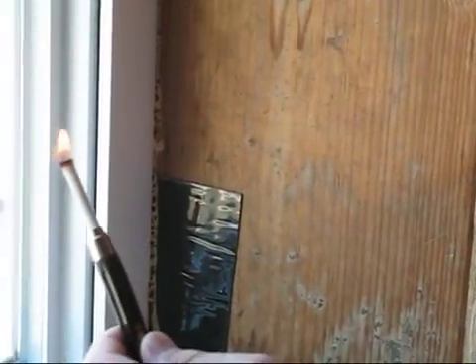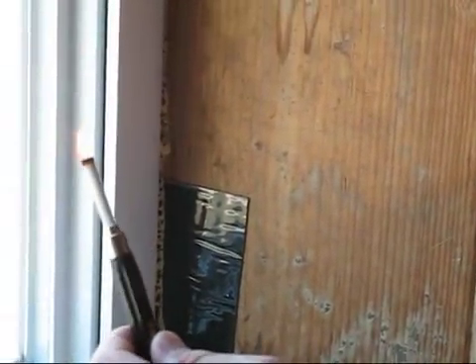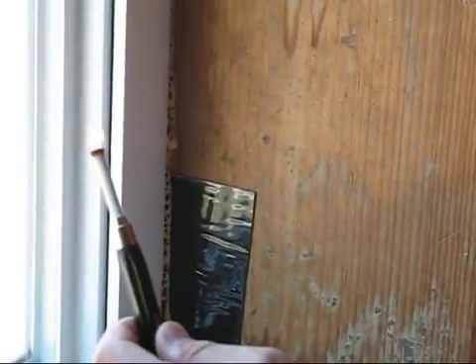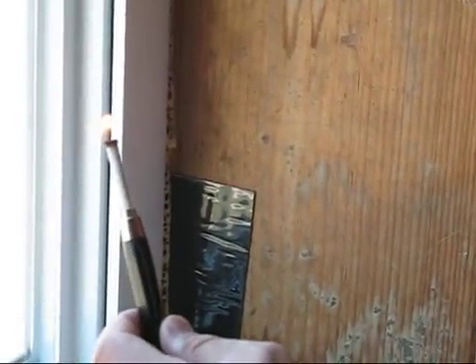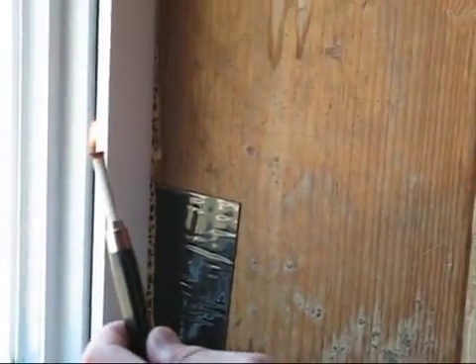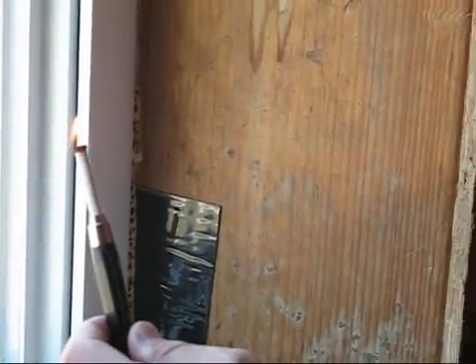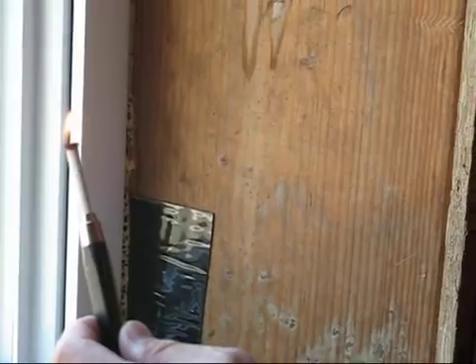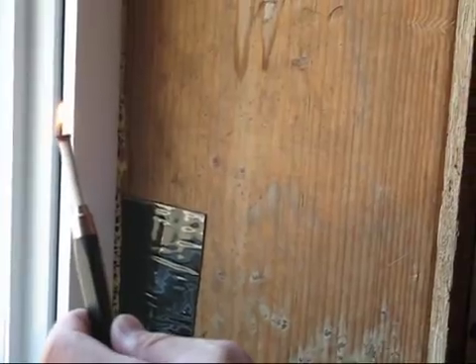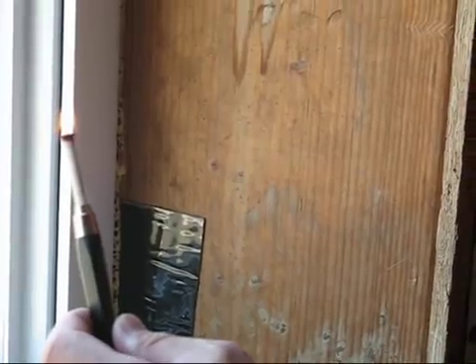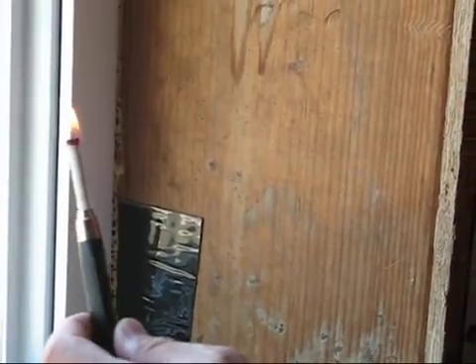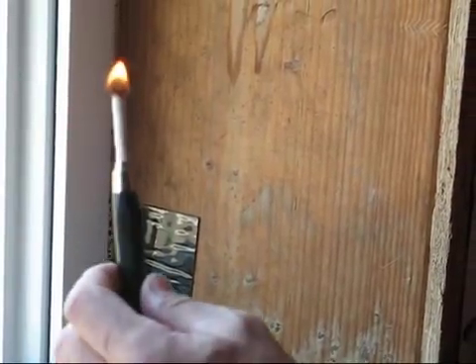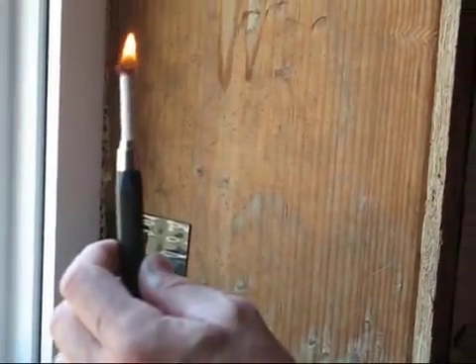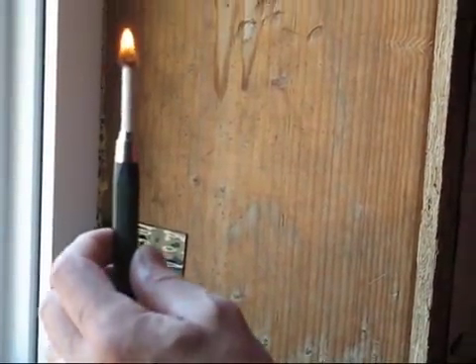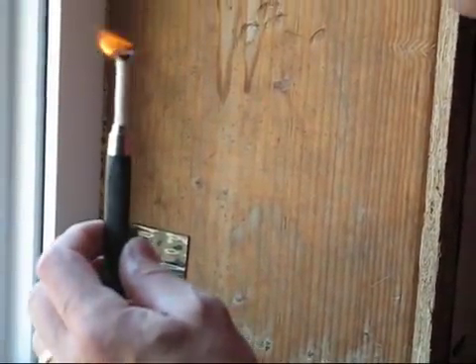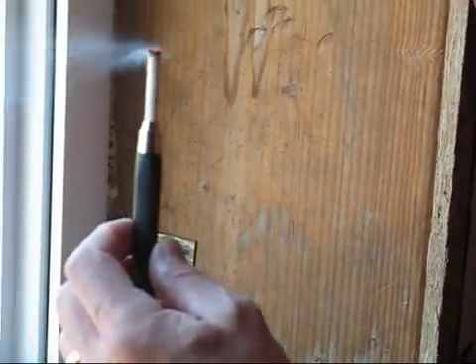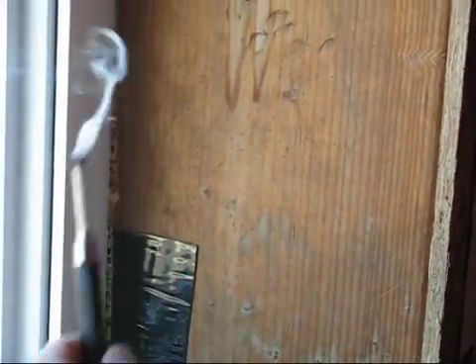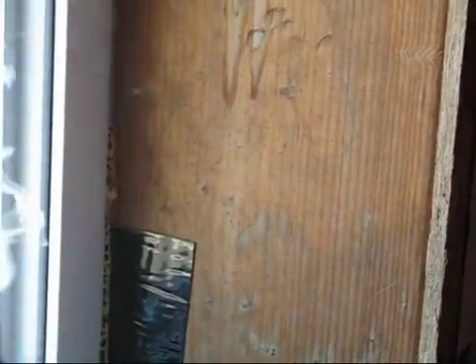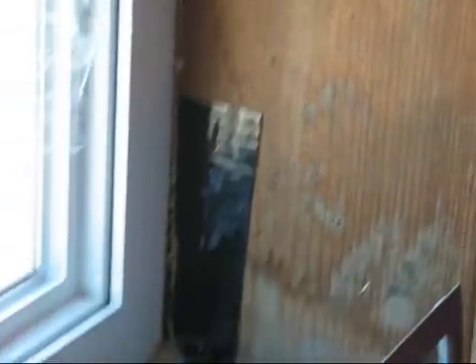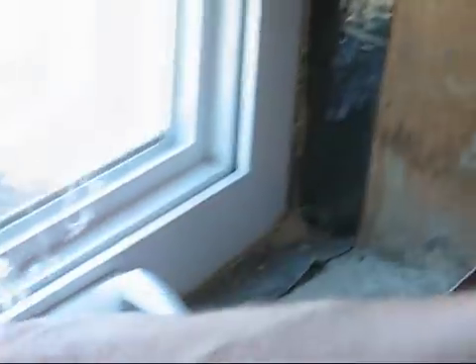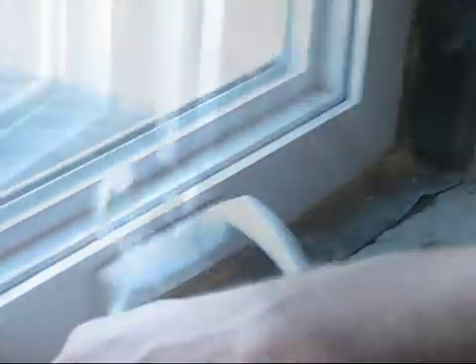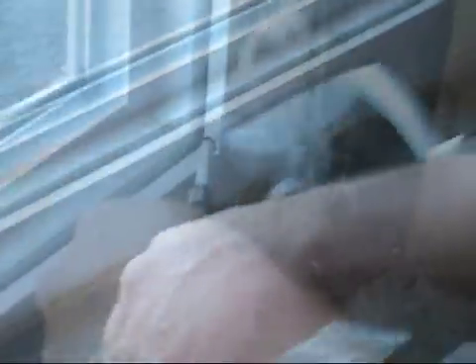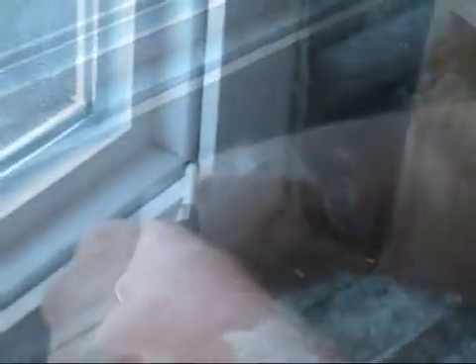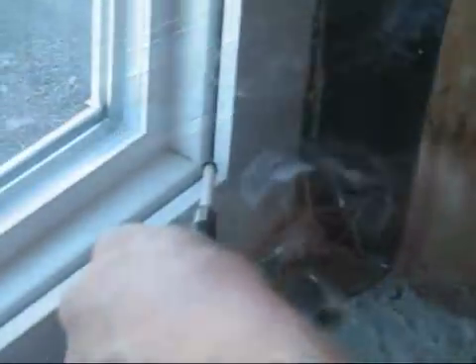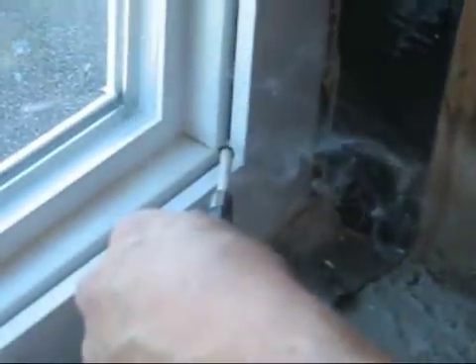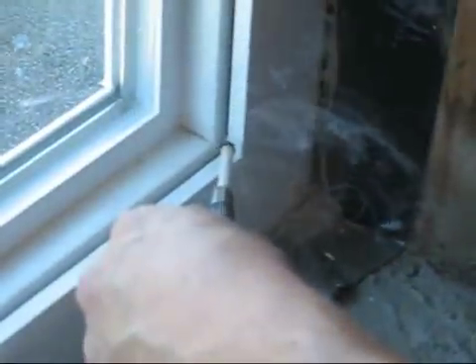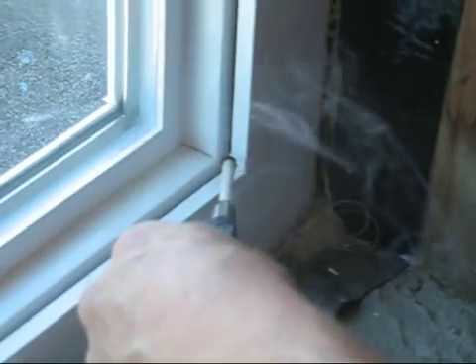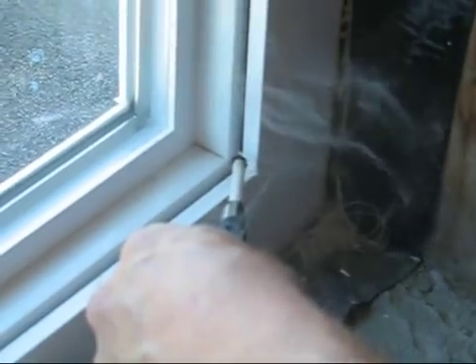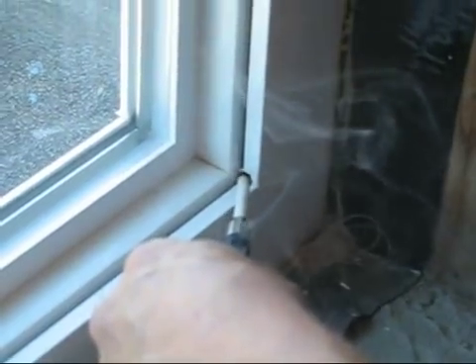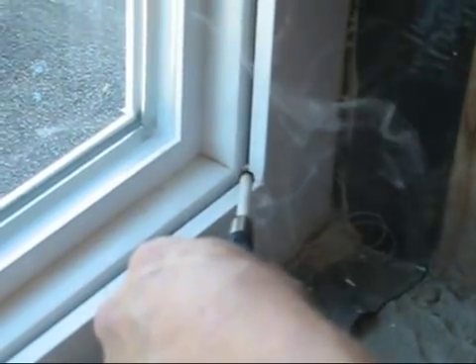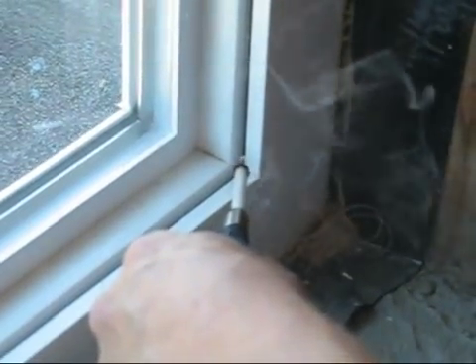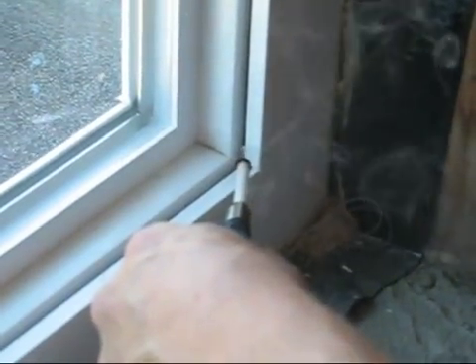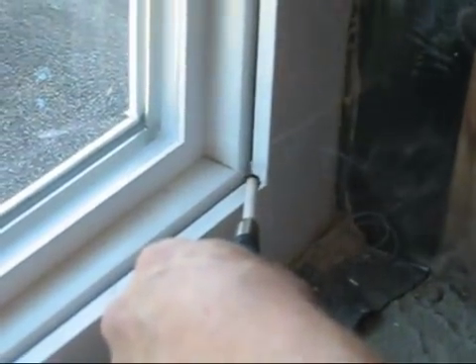To check where leaks do occur, we use what's called a smoke stick. This tells us where air leaks out of the home, so we can fill the holes and improve our building techniques for the future.